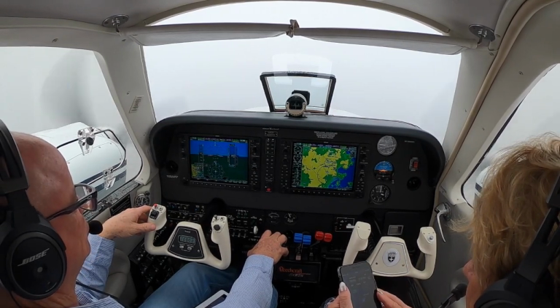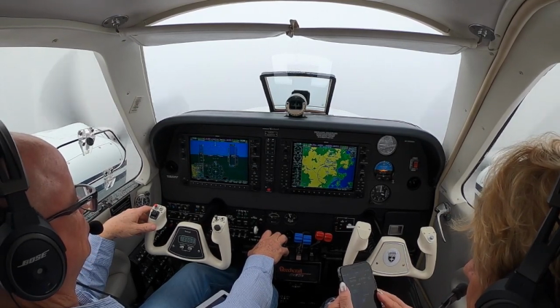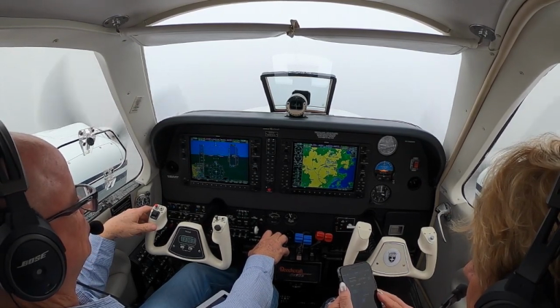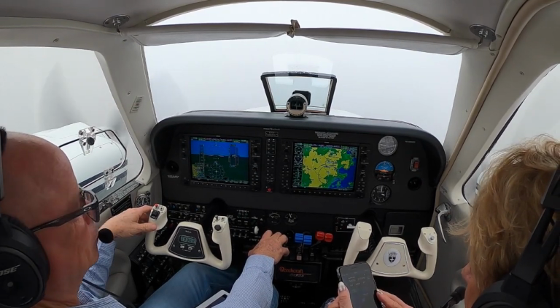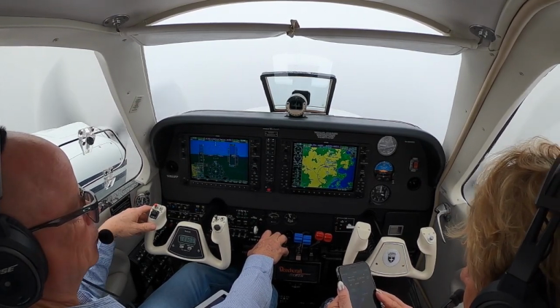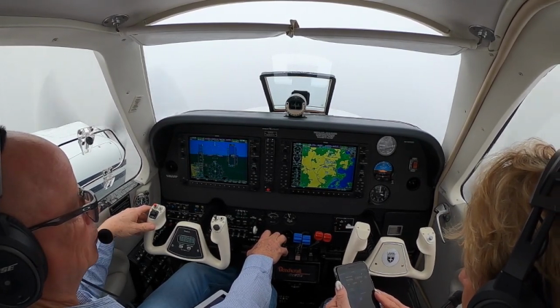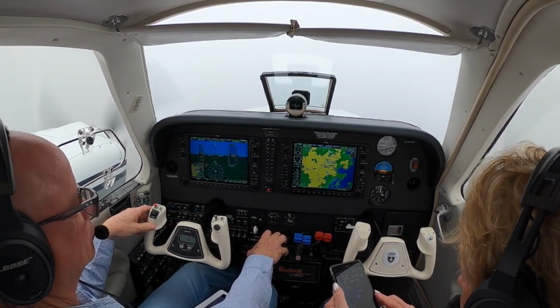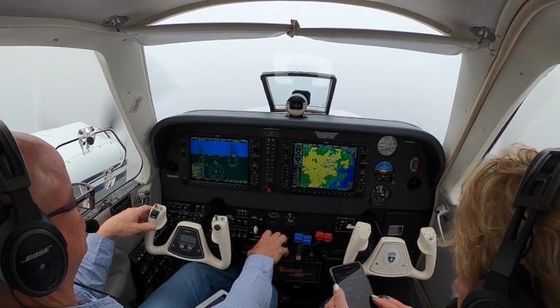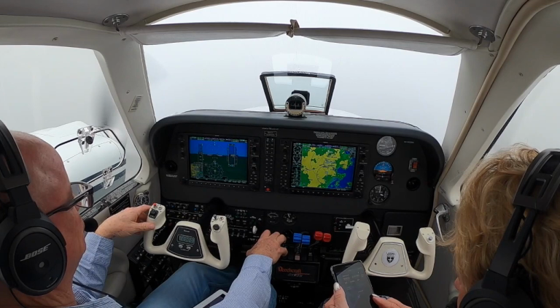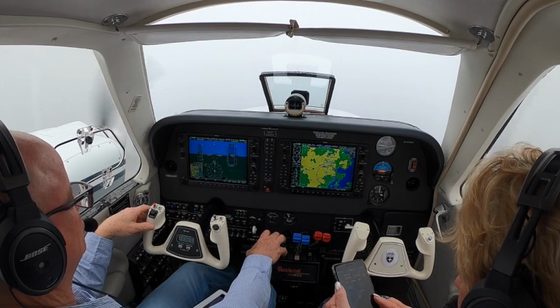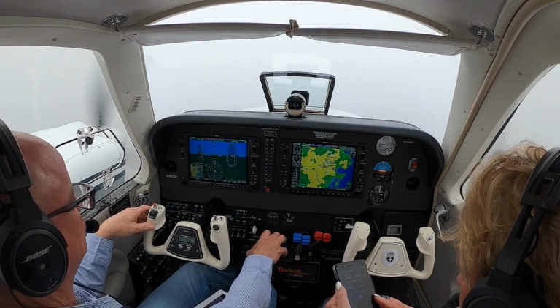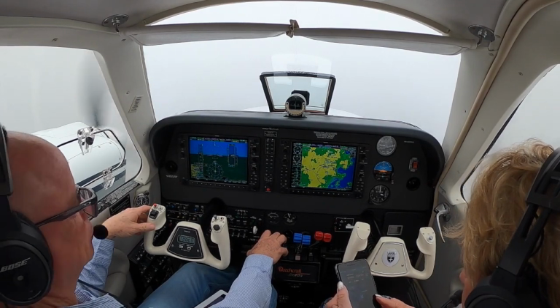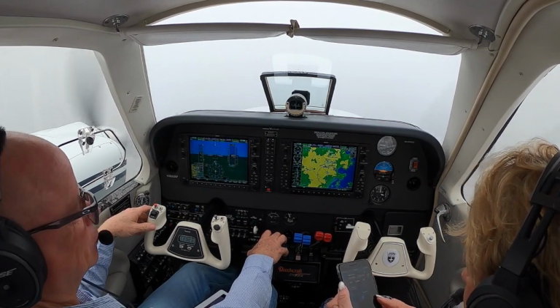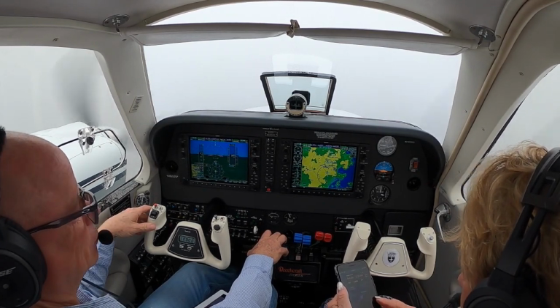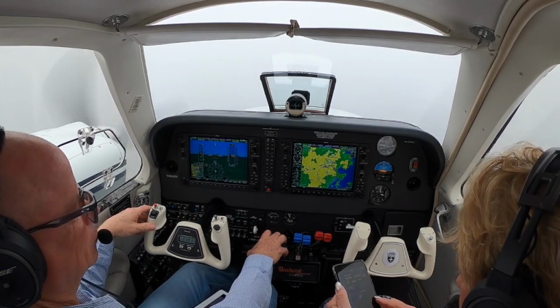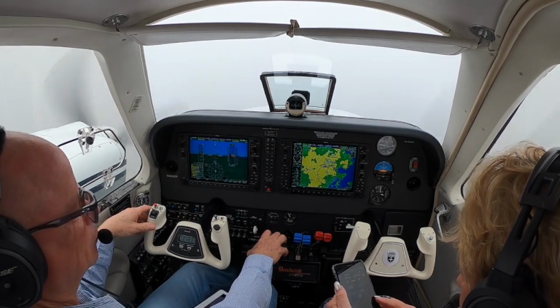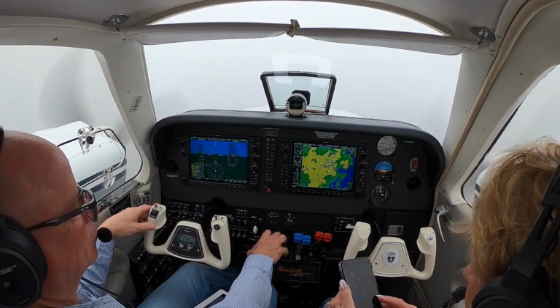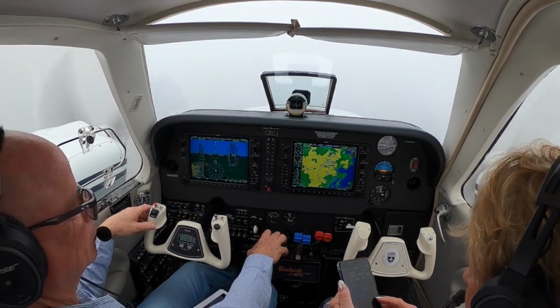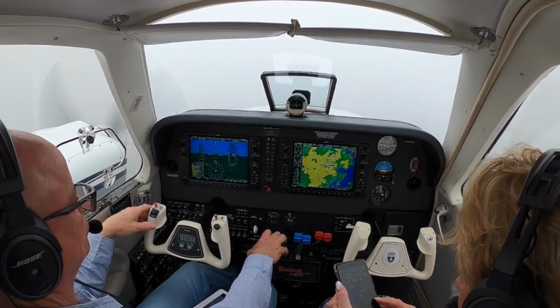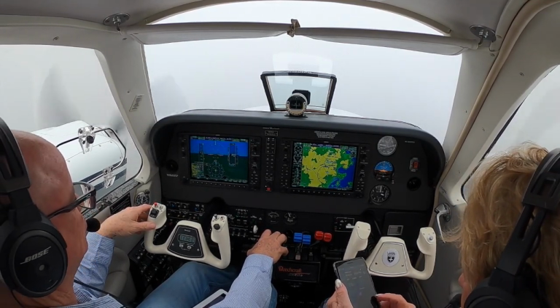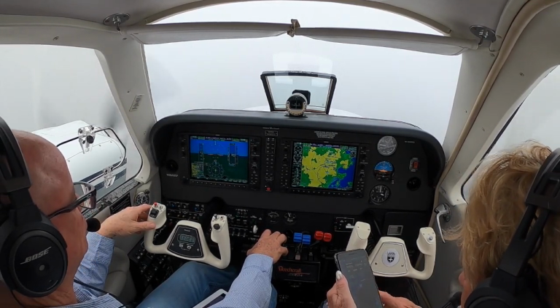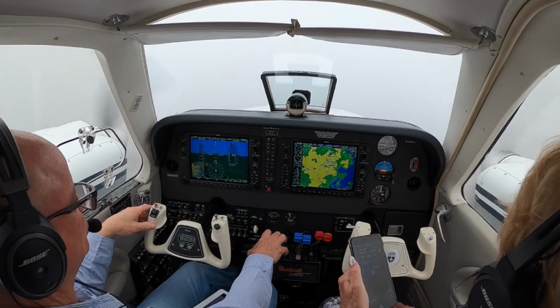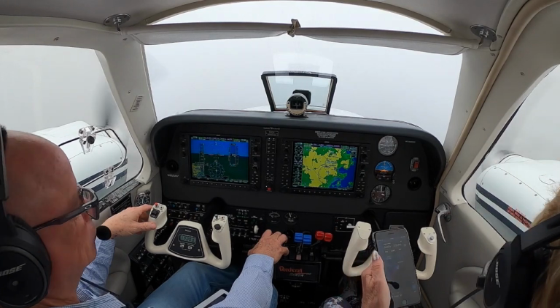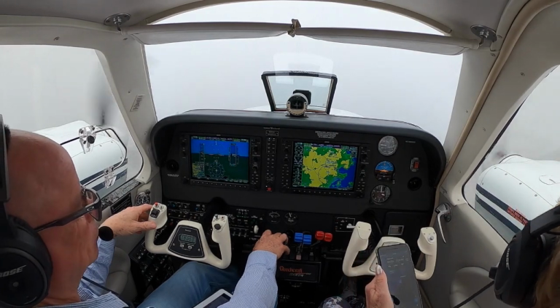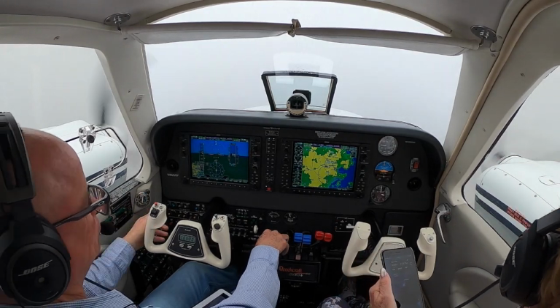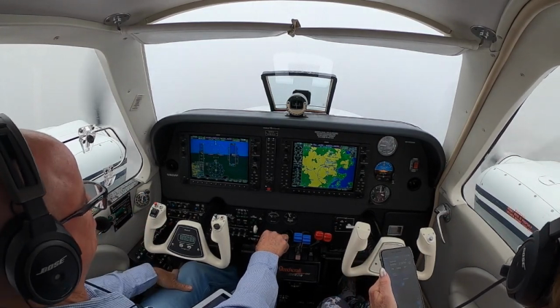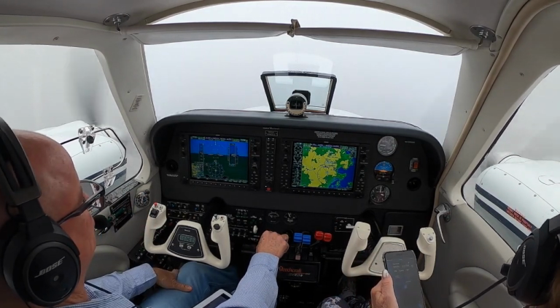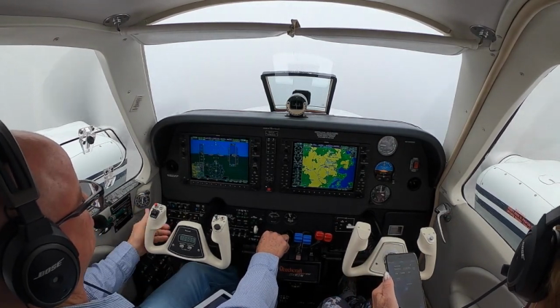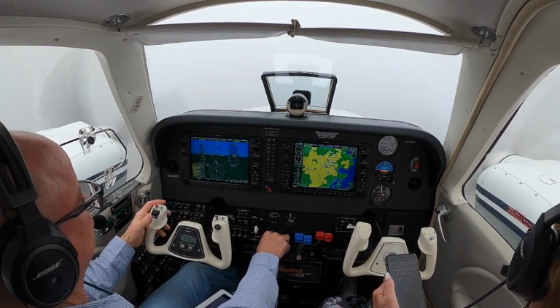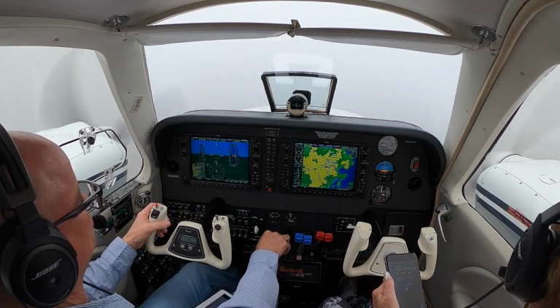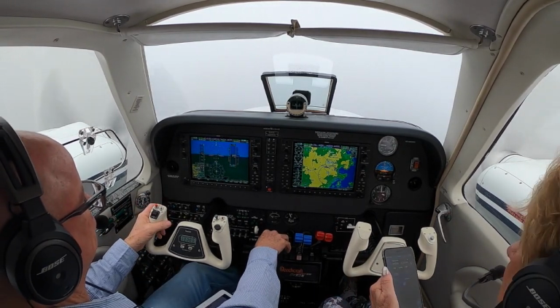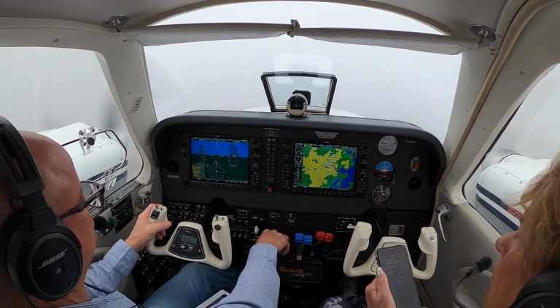Air Shuttle 5752, turn left heading 030, intercept the localizer runway 6. Left heading 030, intercept localizer runway 6, Air Shuttle 5752. Cross 4910, turn left heading 190.